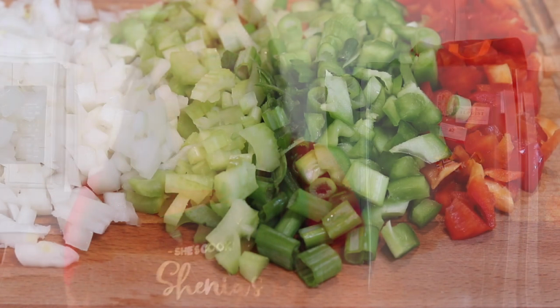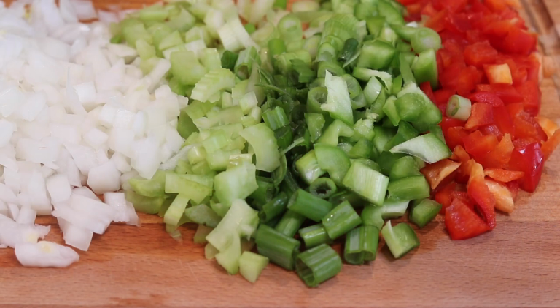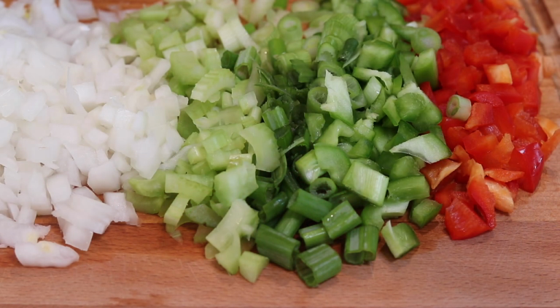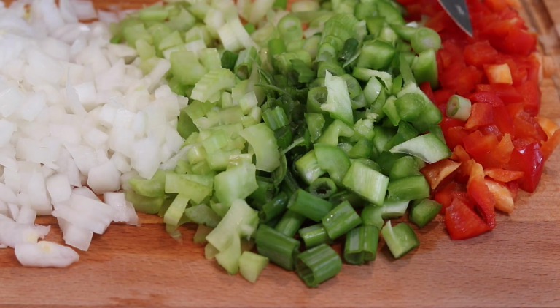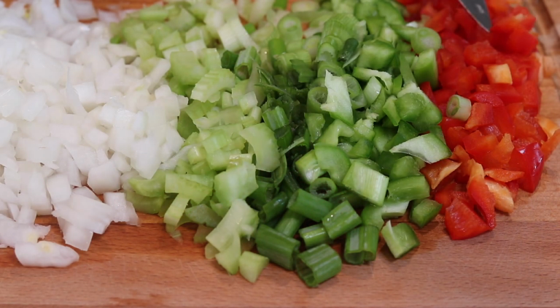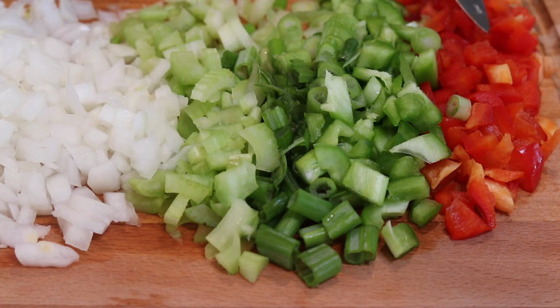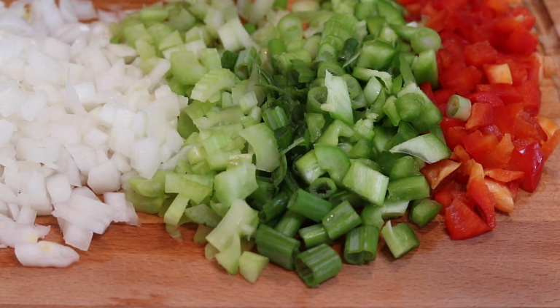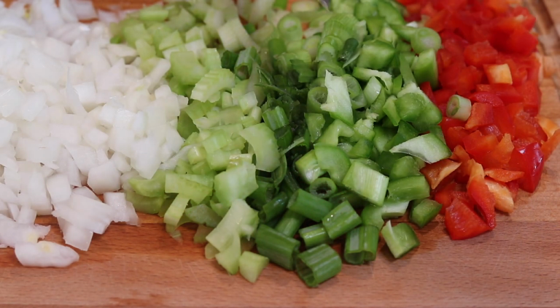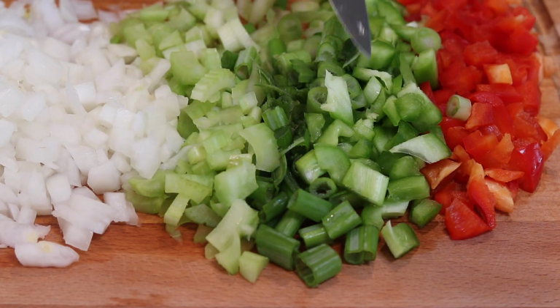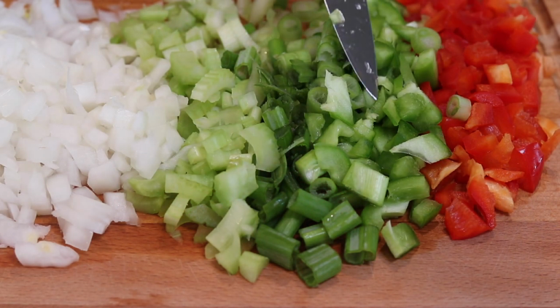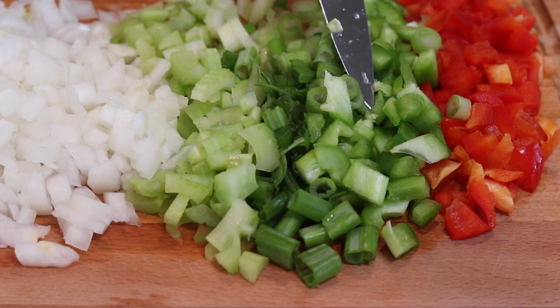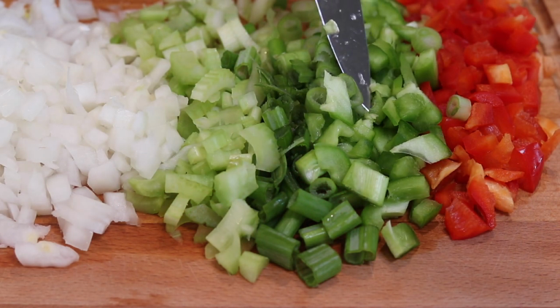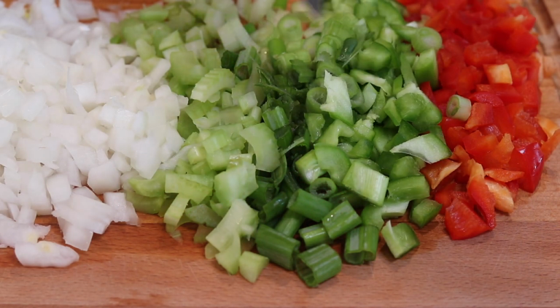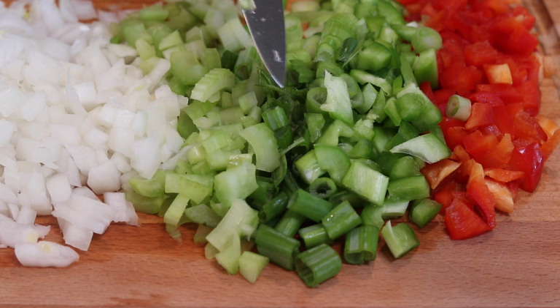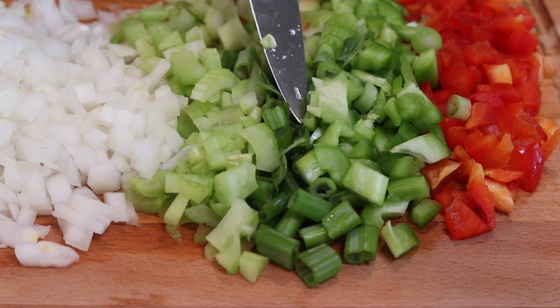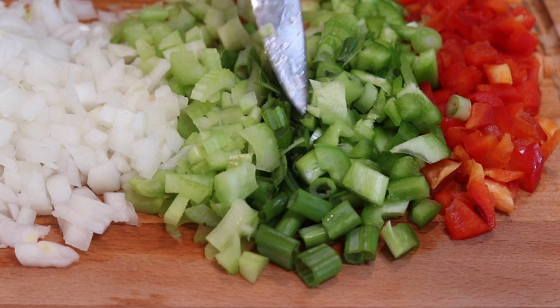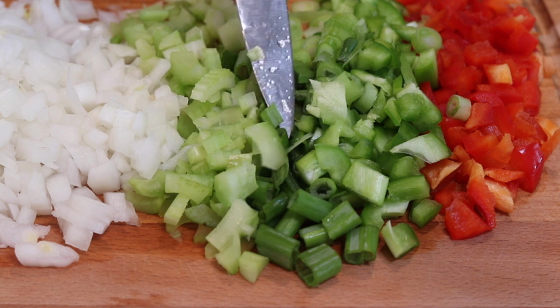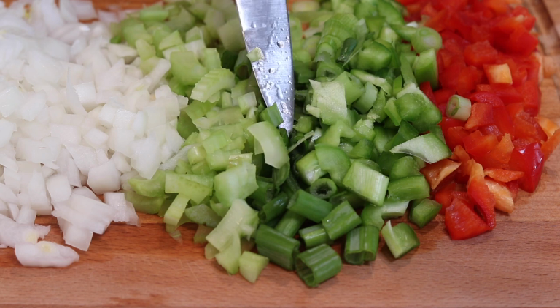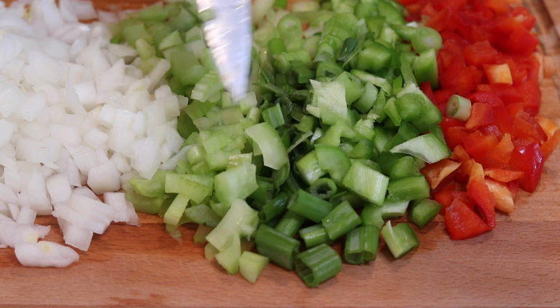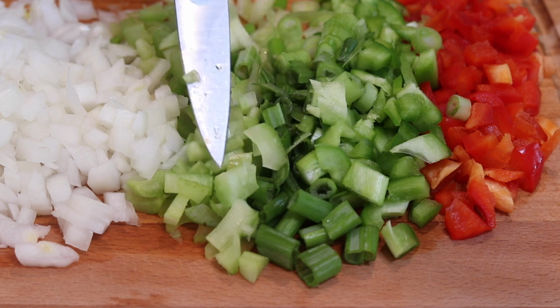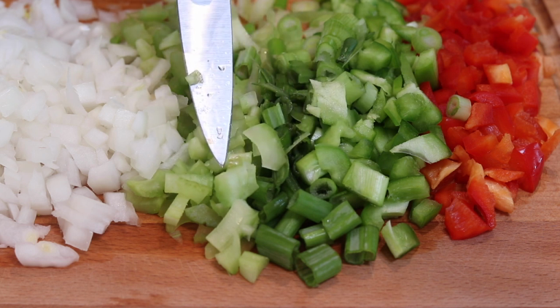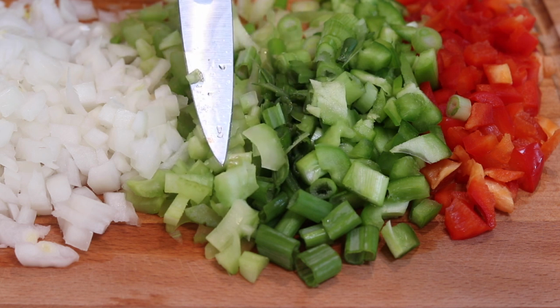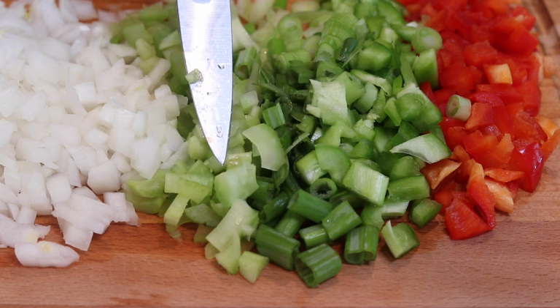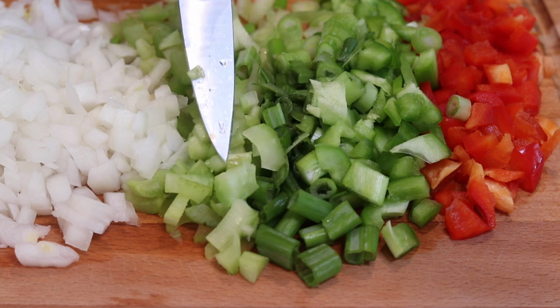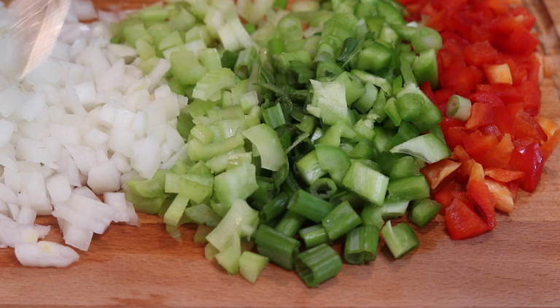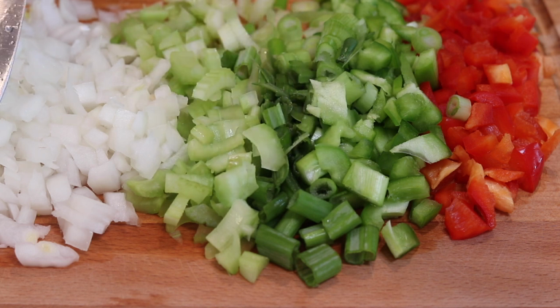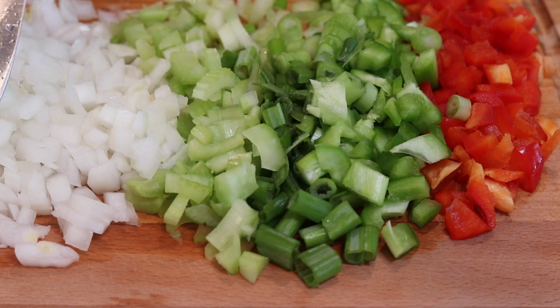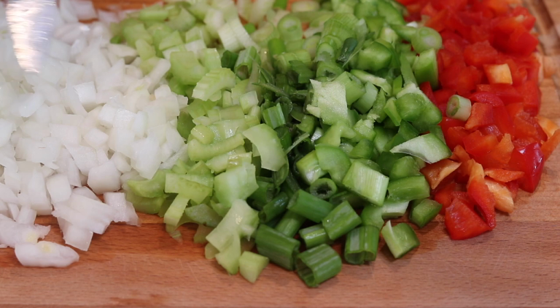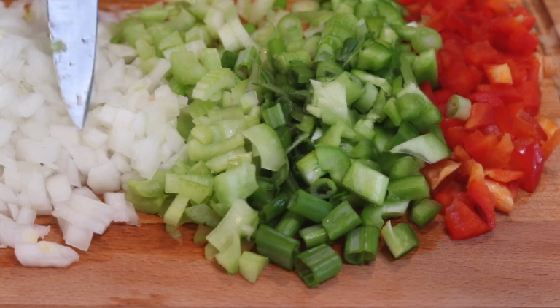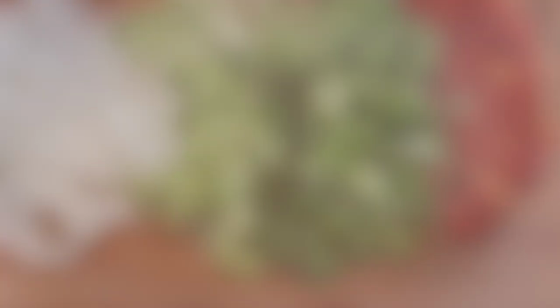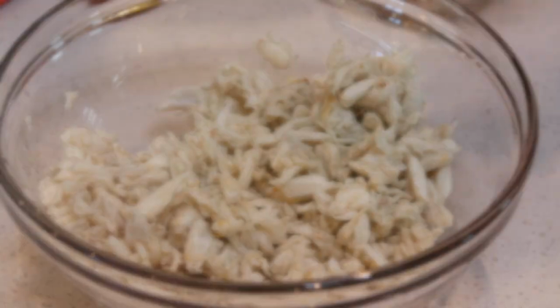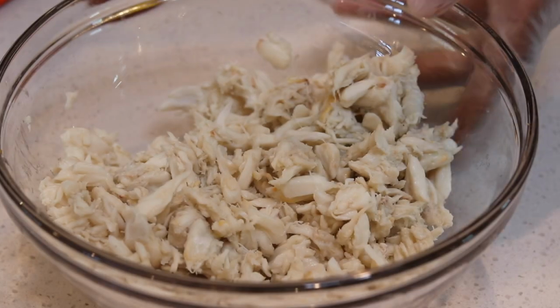Okay, to start off, let's chop up a fourth of red and green bell pepper, two stalks of green onion, two stalks of celery, and also a half of yellow onion.